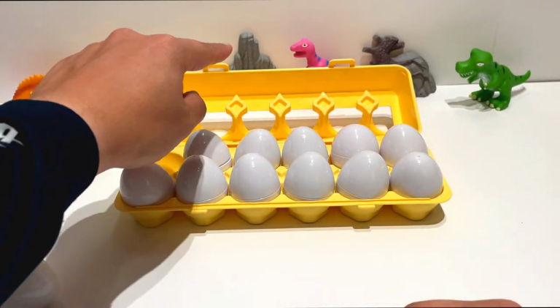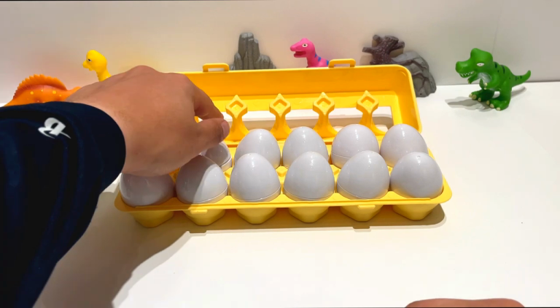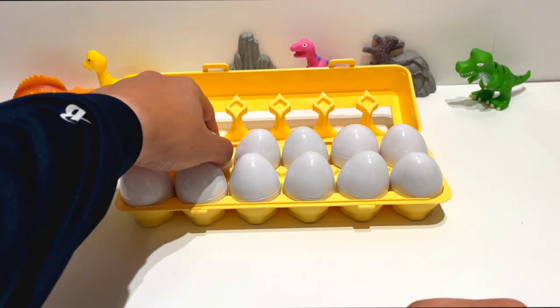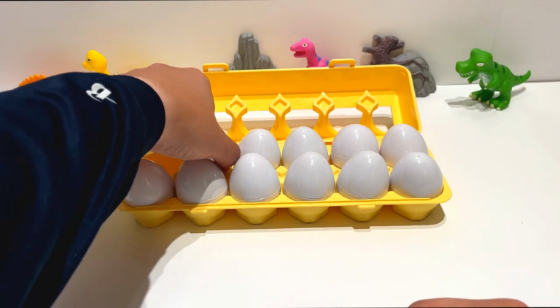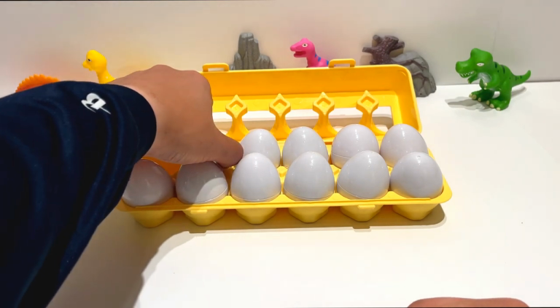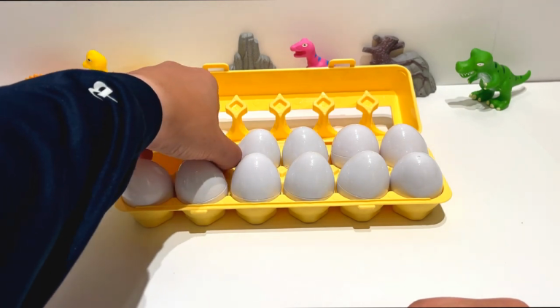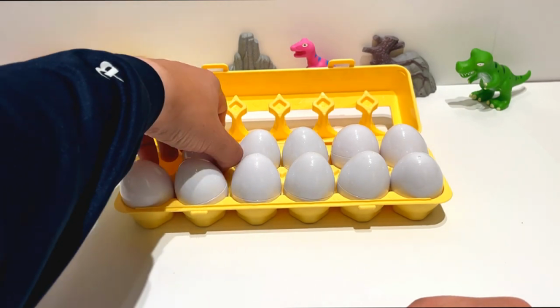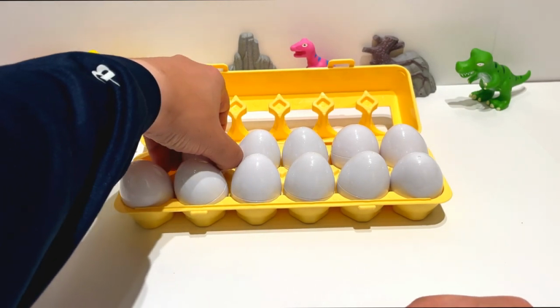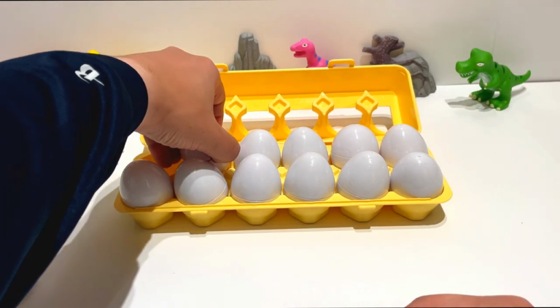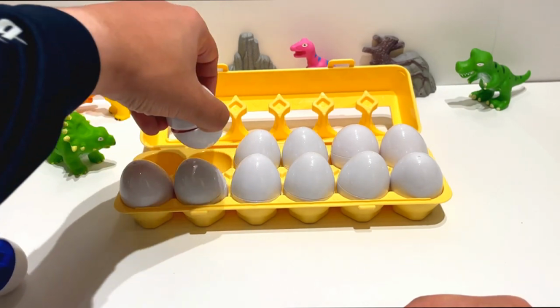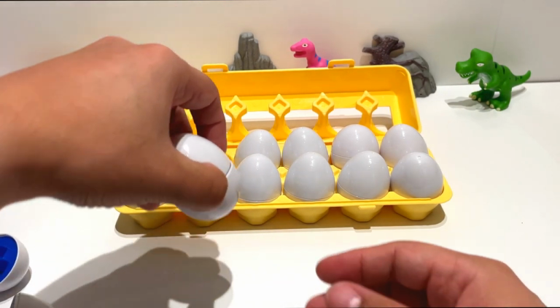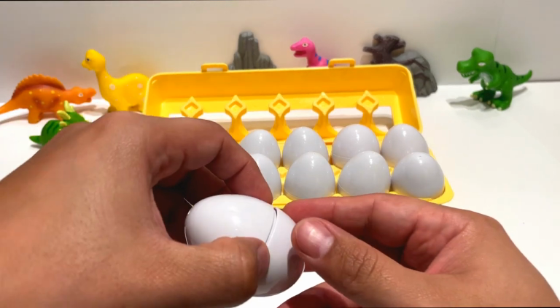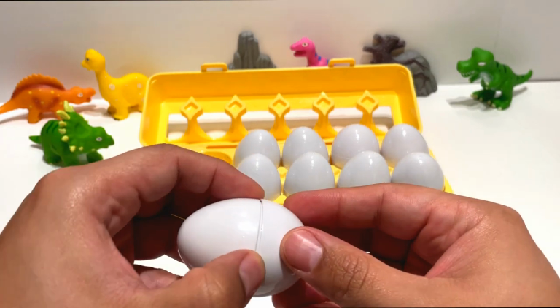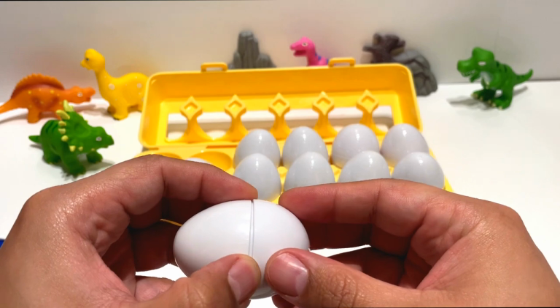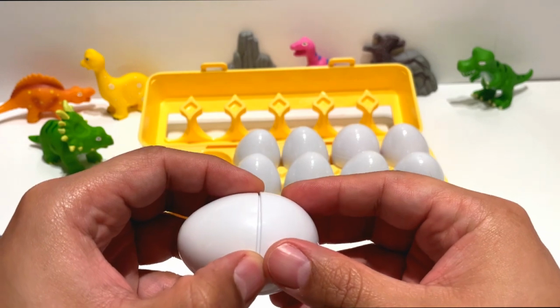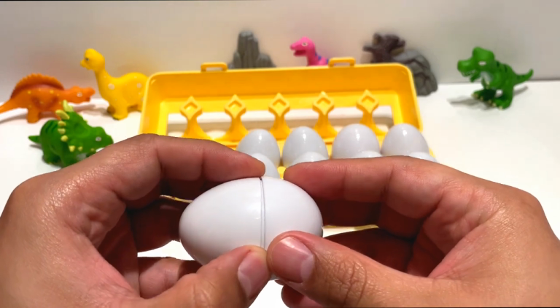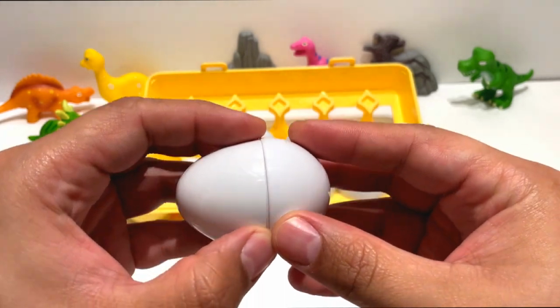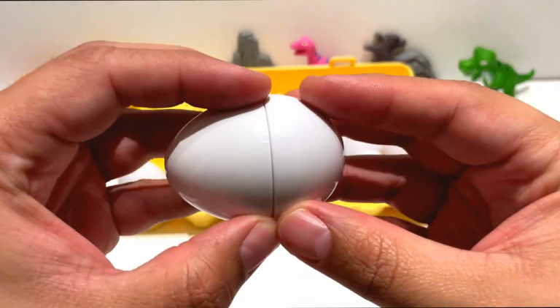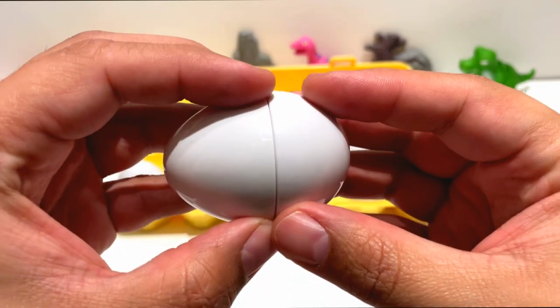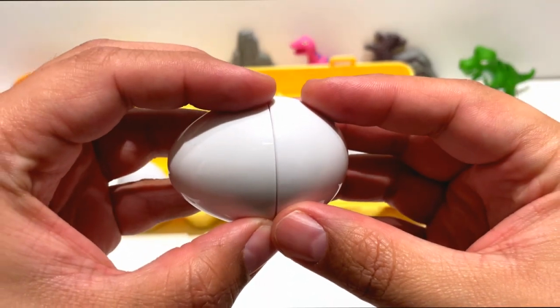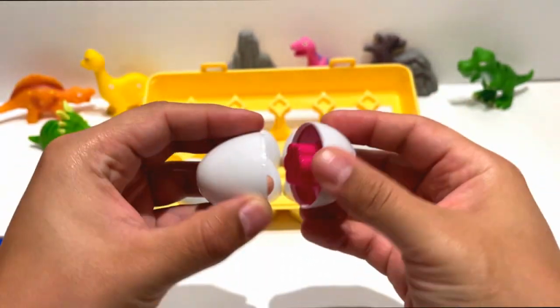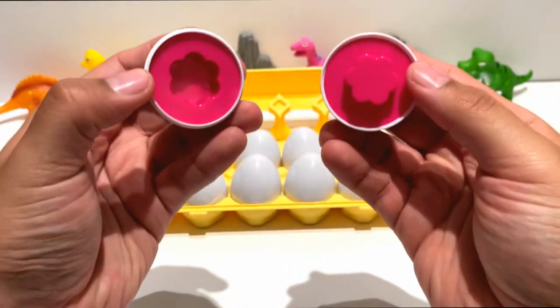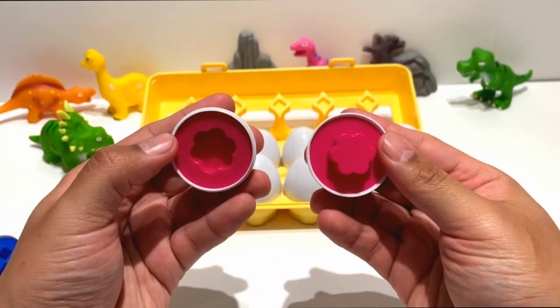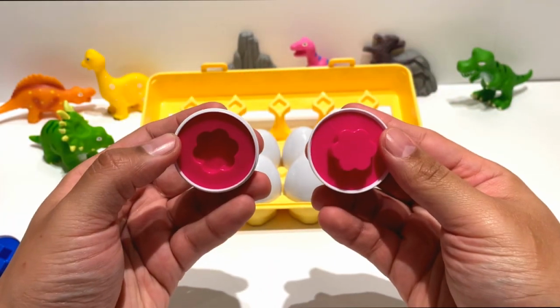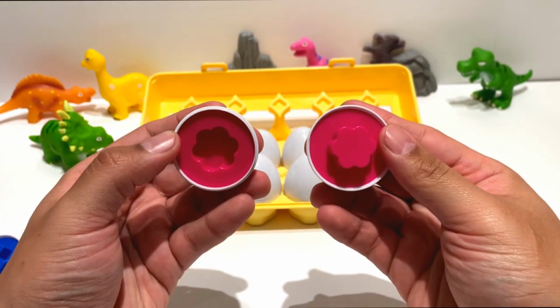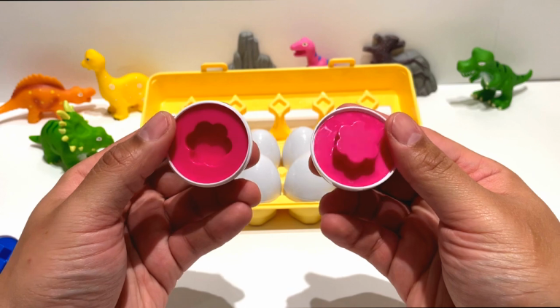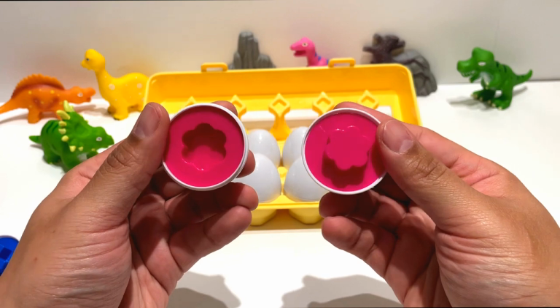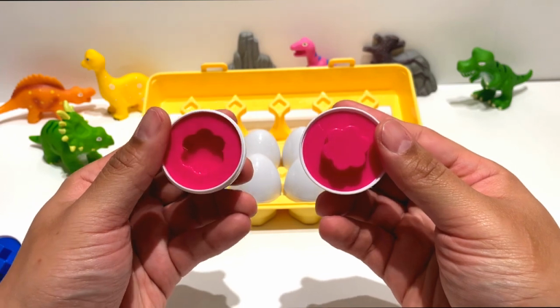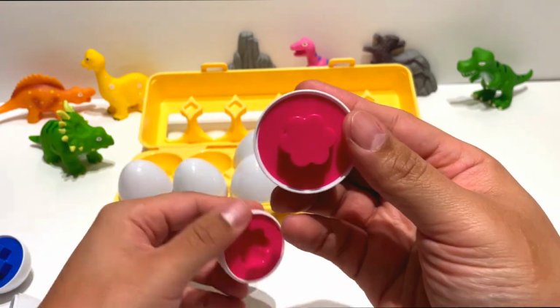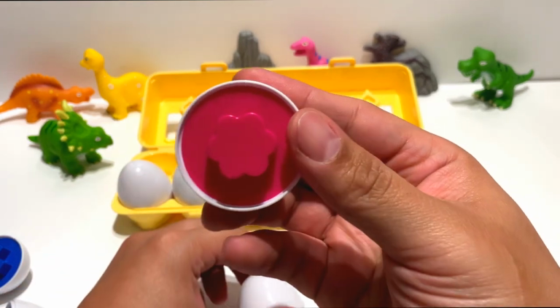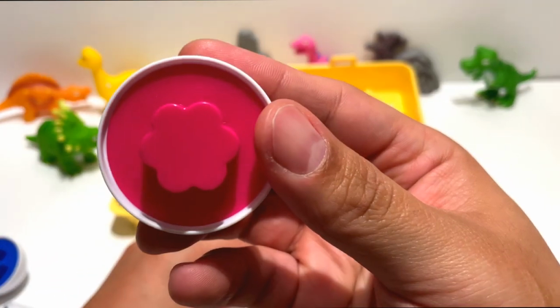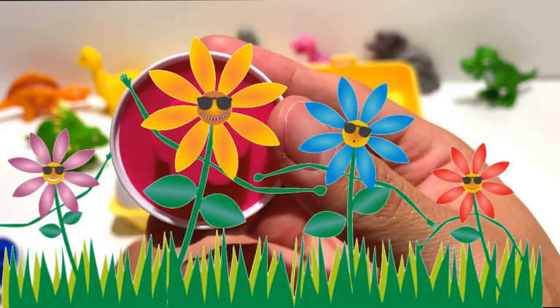This is our second egg. What shape will this be? It's the shape of a flower. I love flowers. They remind me of the springtime.